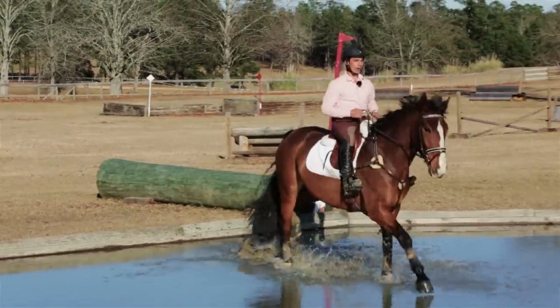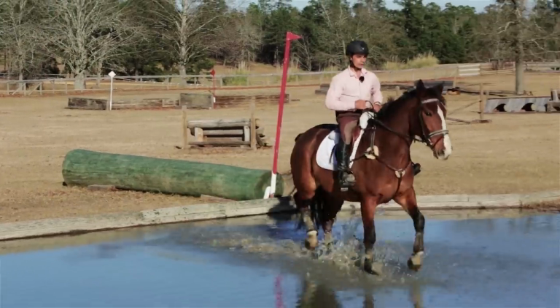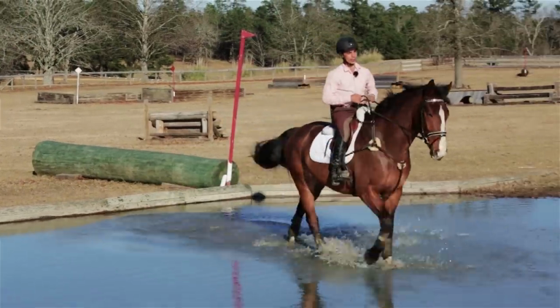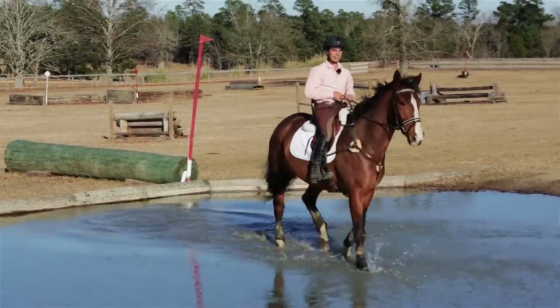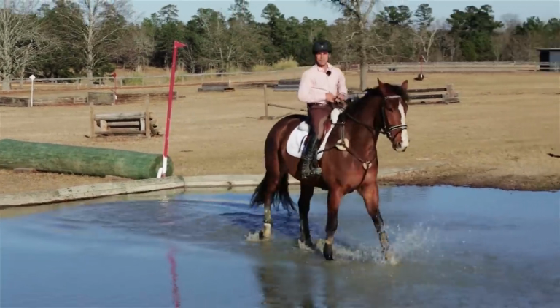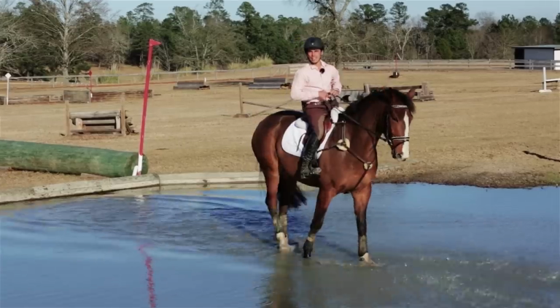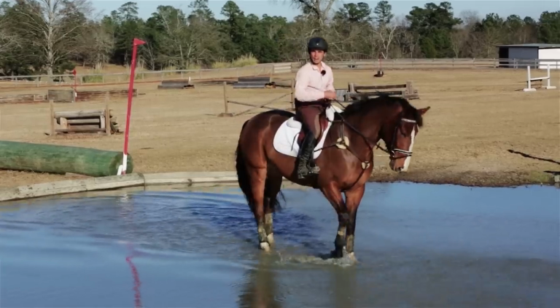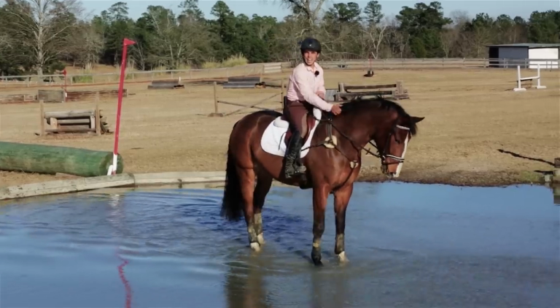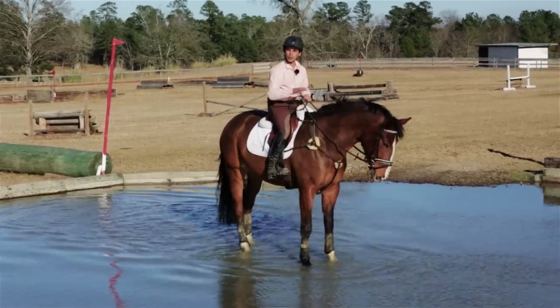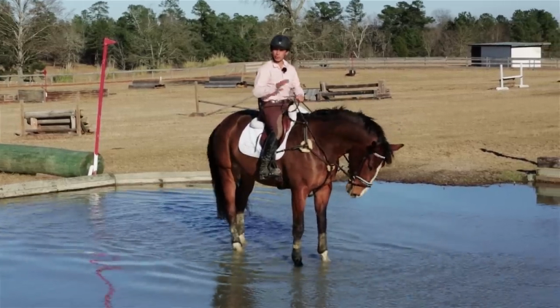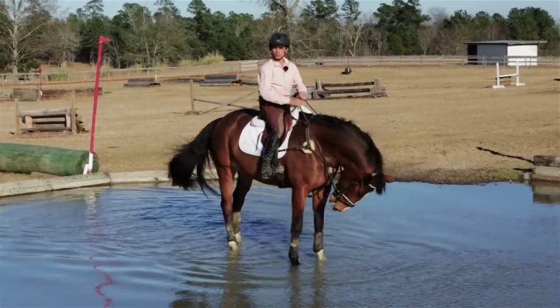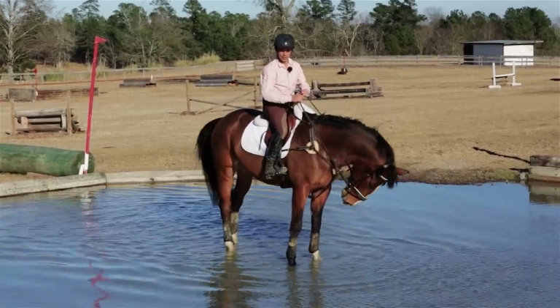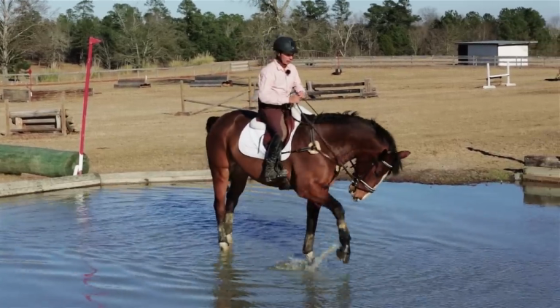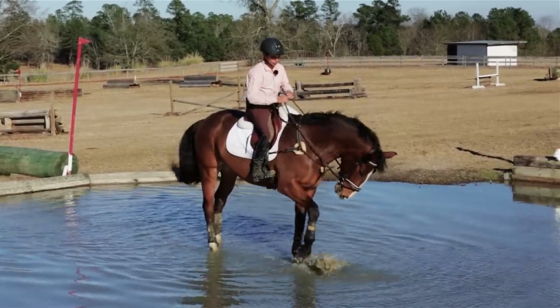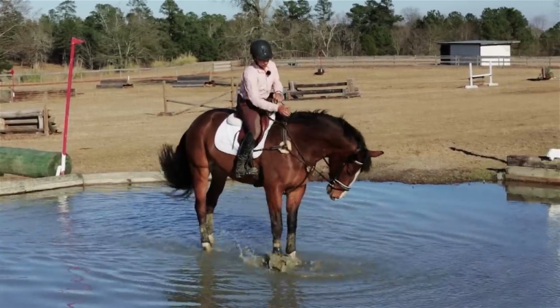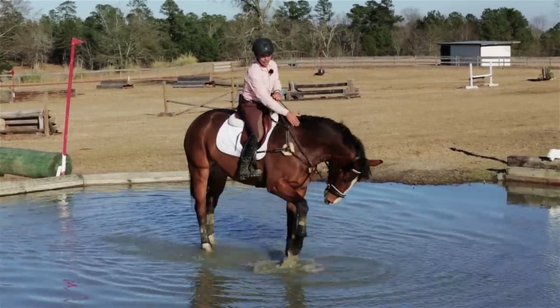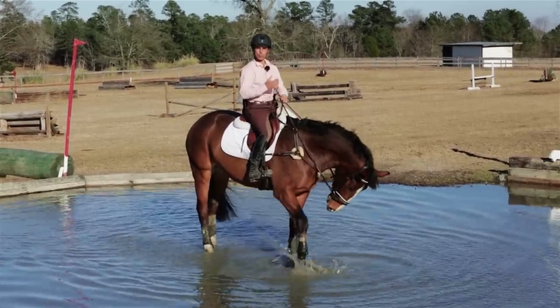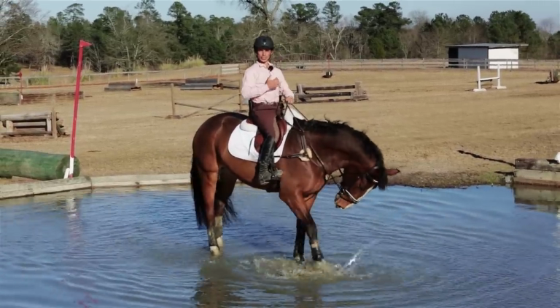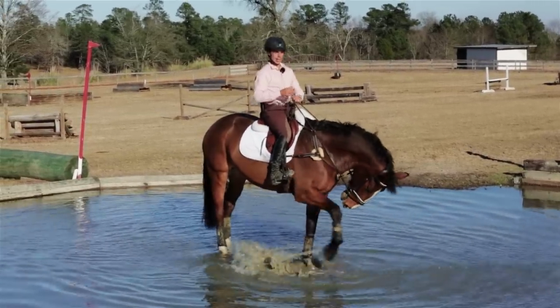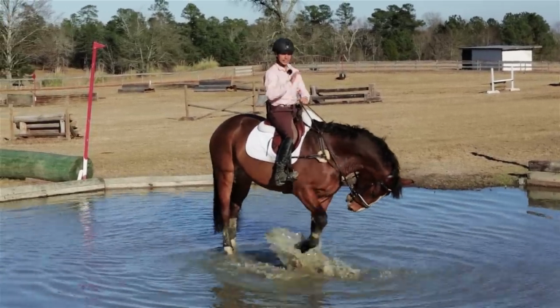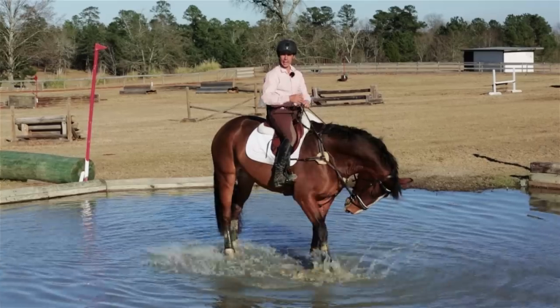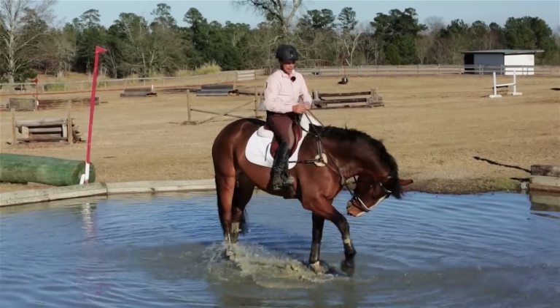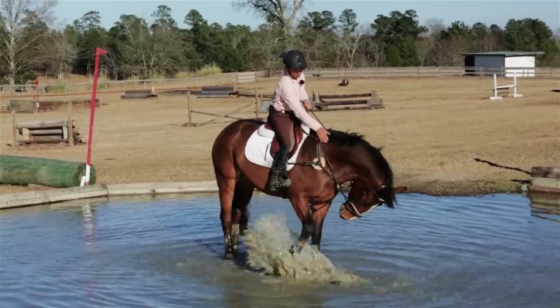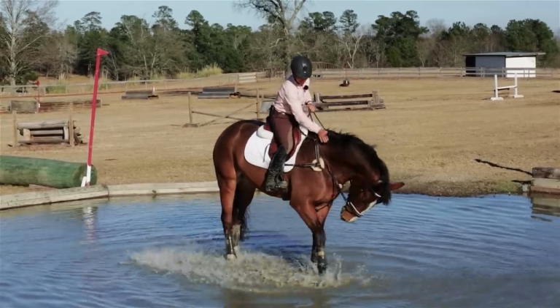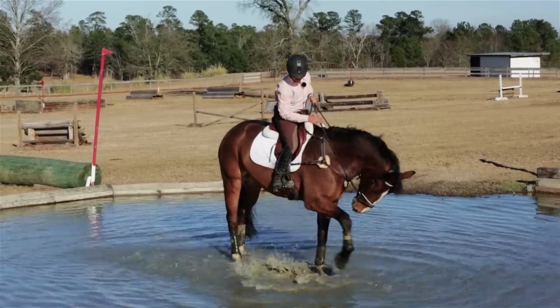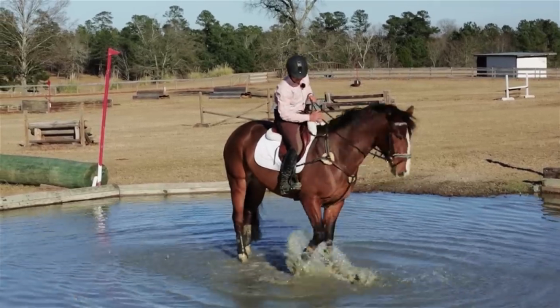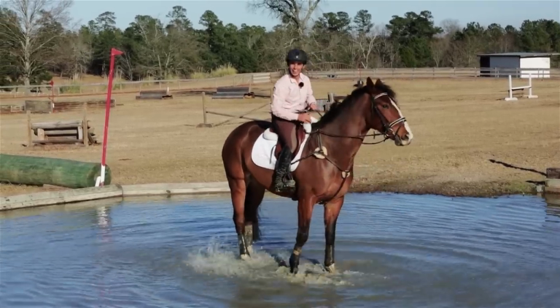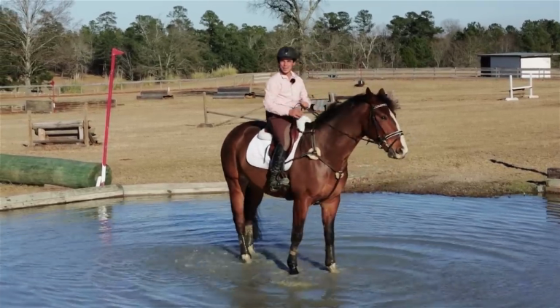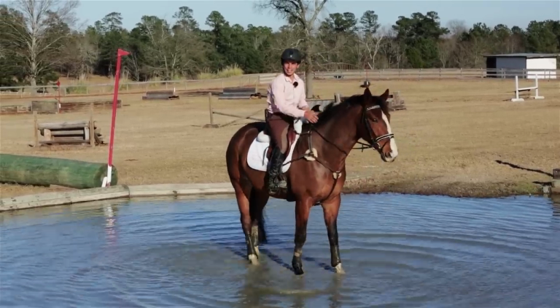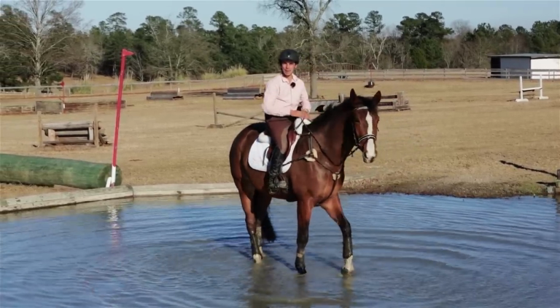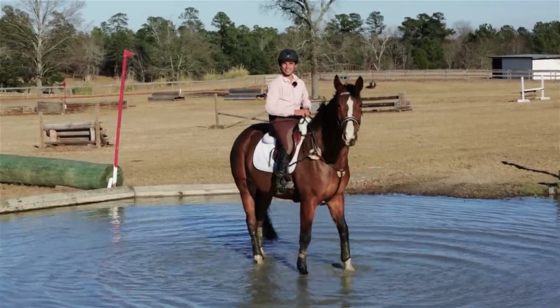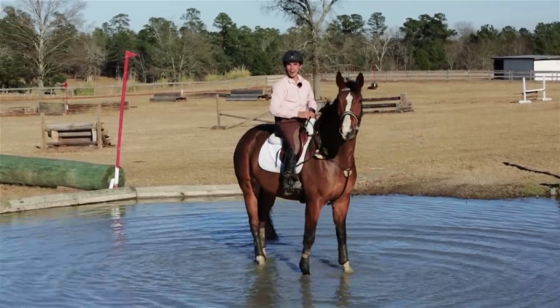Good boy. And that's kind of an example of what some horses will do when they're a little bit unsure. If your position is there, he's going to land without having a fright. And he's going to be happy. All right, let's go to Shrammo's shout-out.